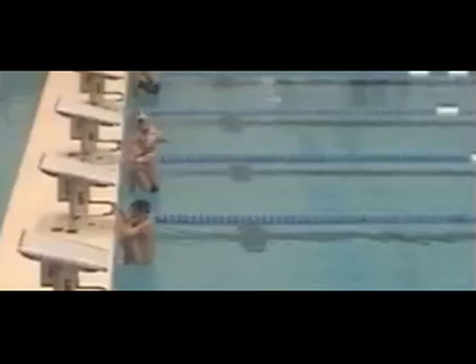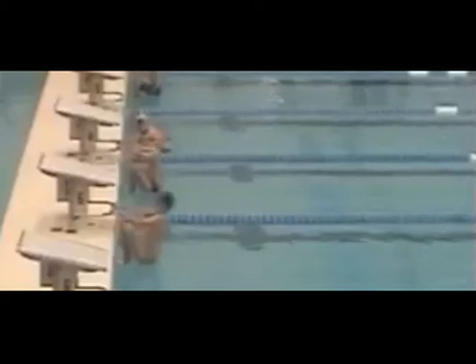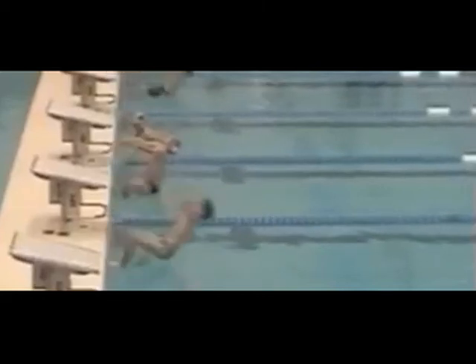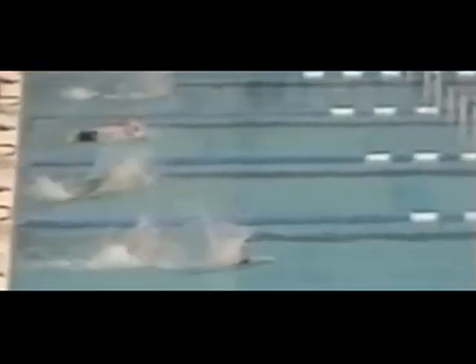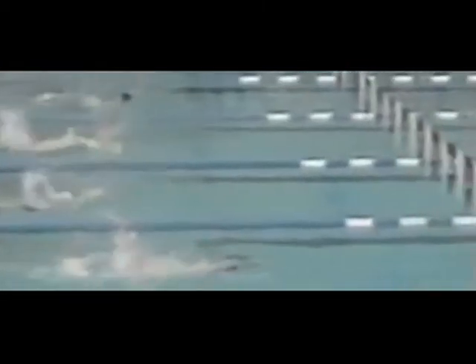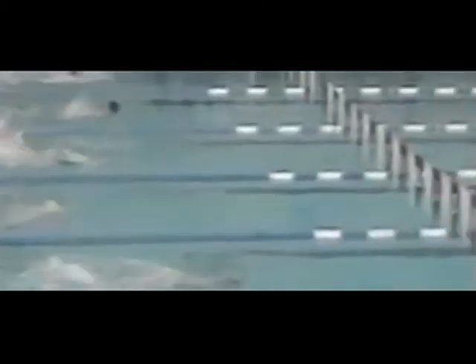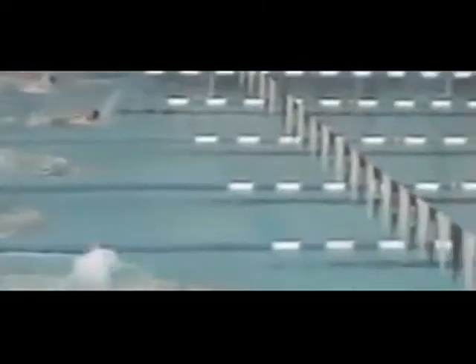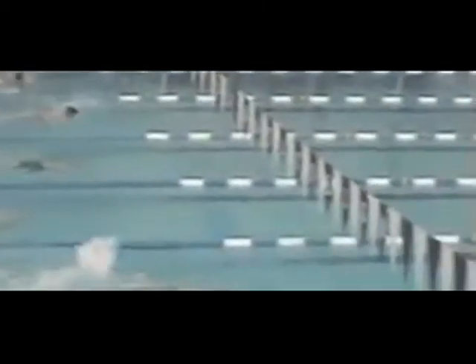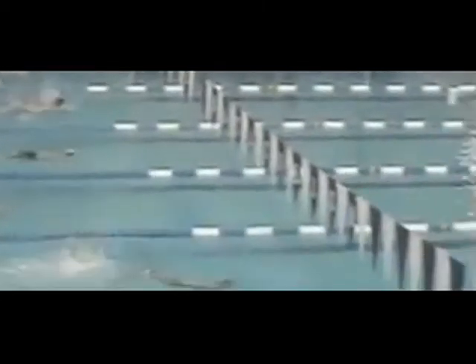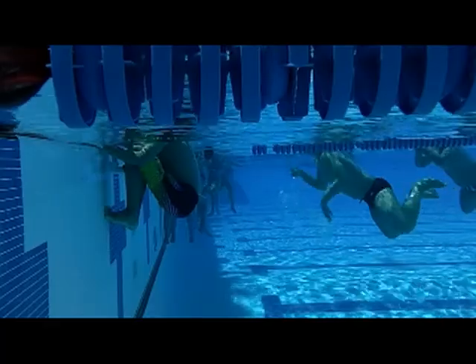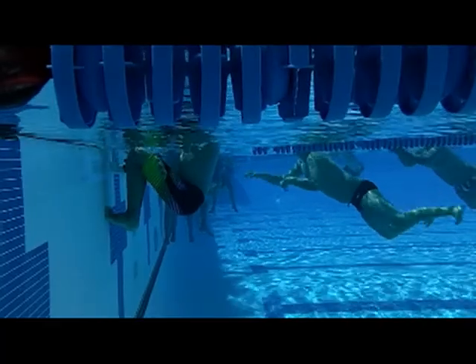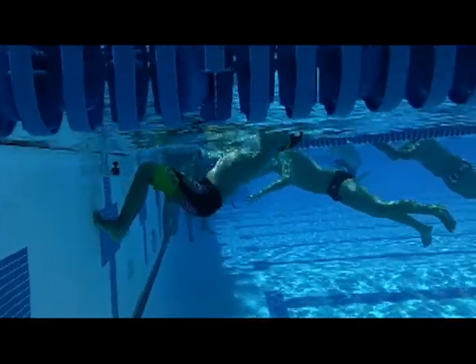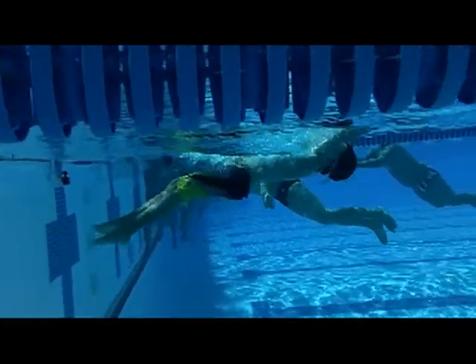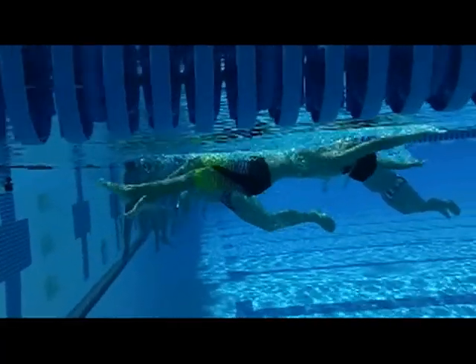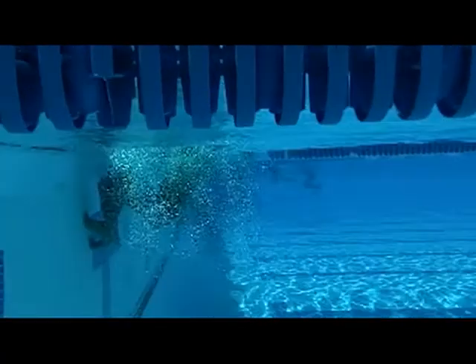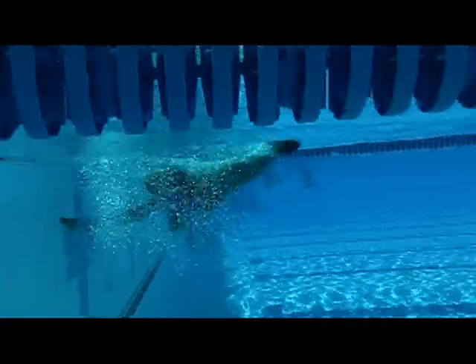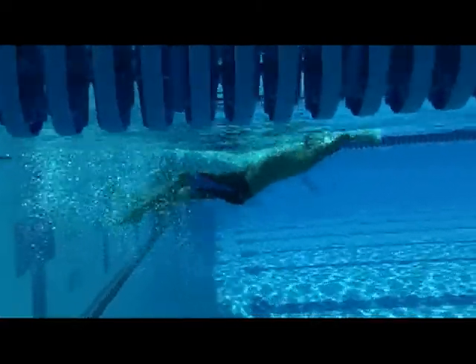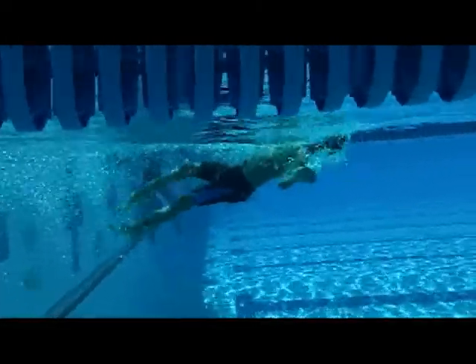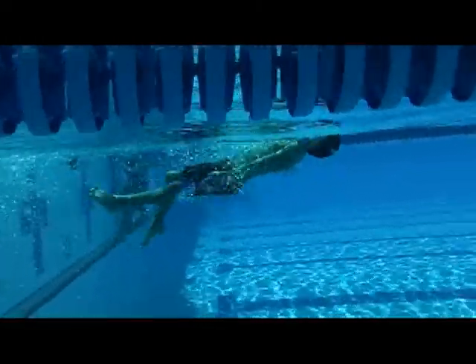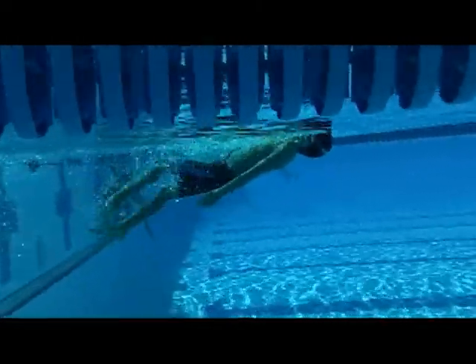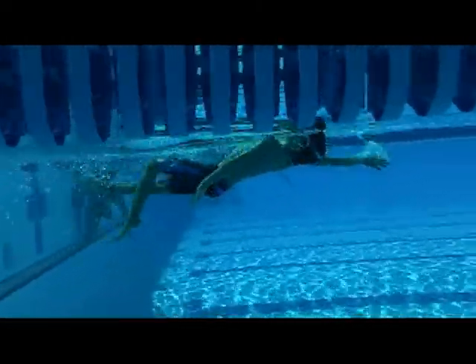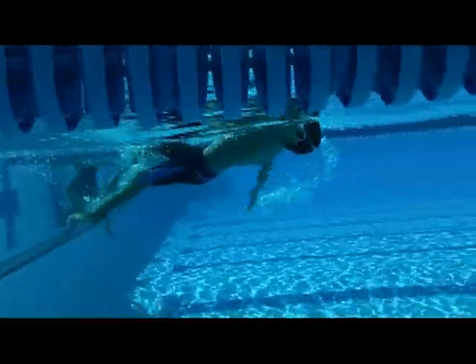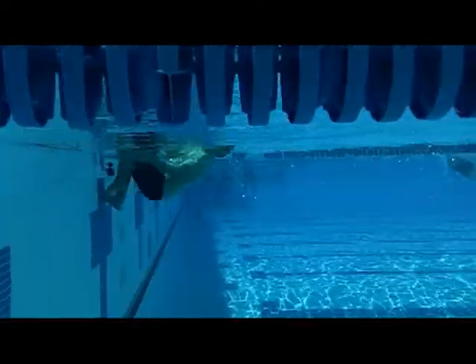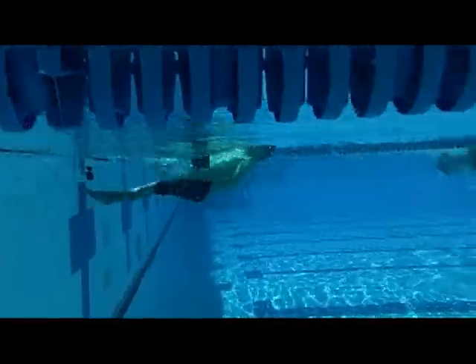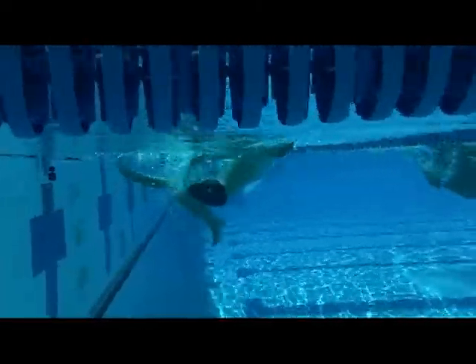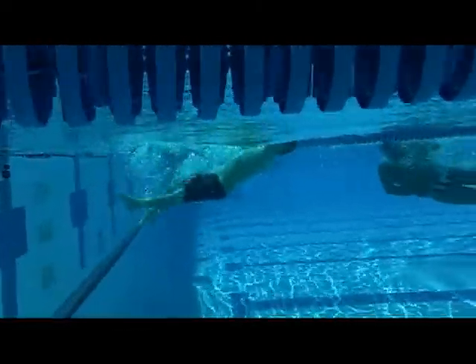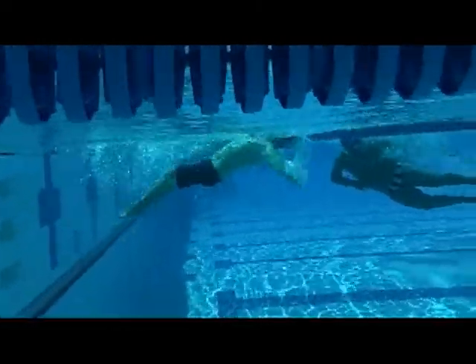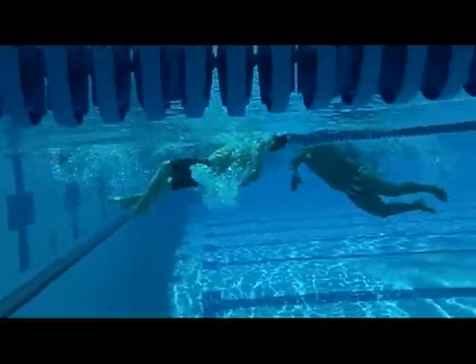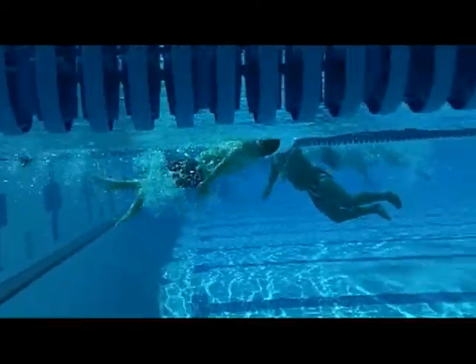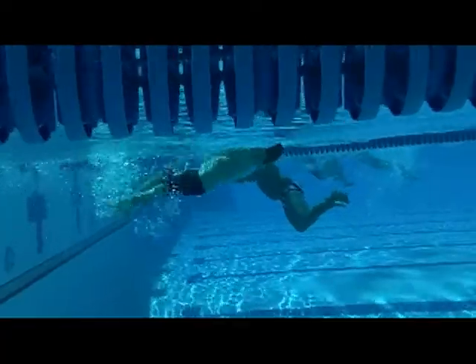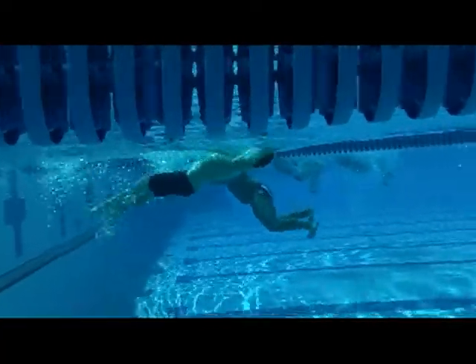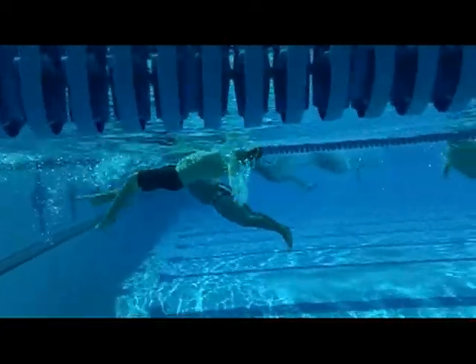You know the saying, practice doesn't make perfect, perfect practice does. Stop slipping and just pushing off the walls in backstroke start practice and start using the Backstart by Tropical Penguin.